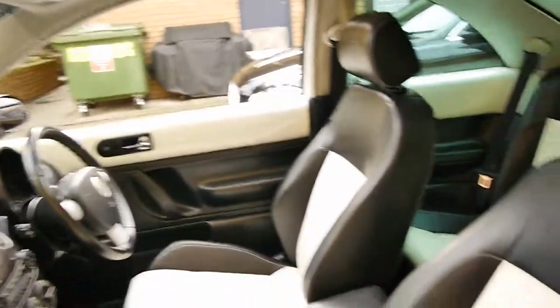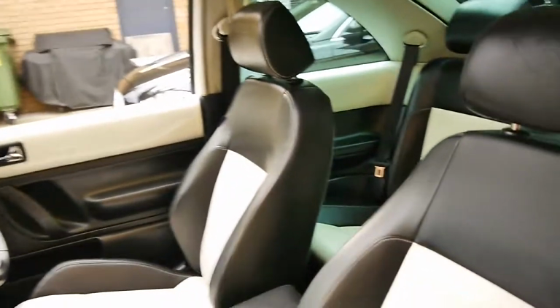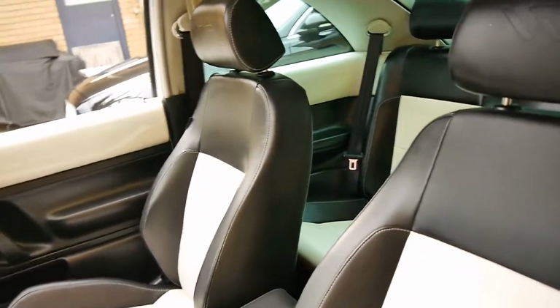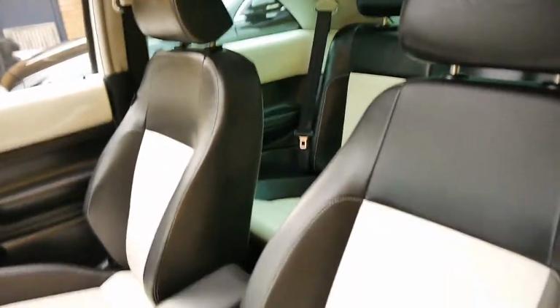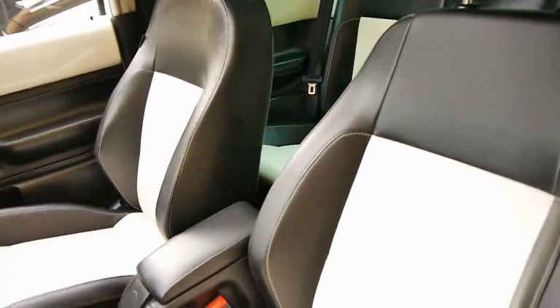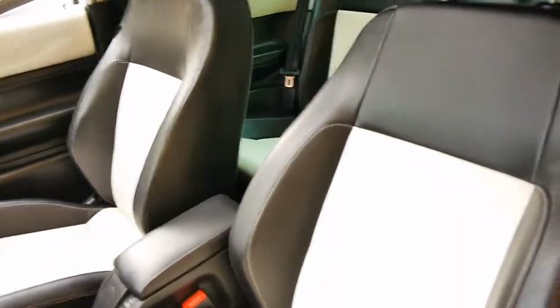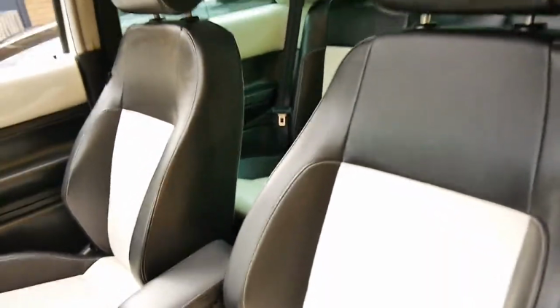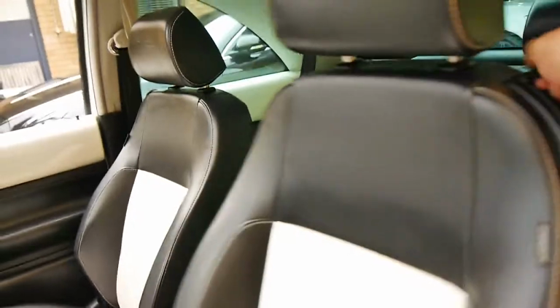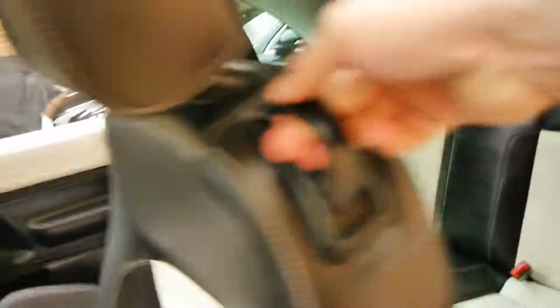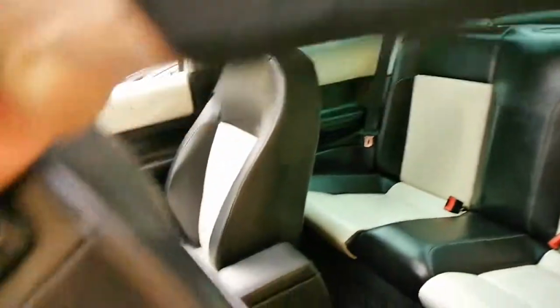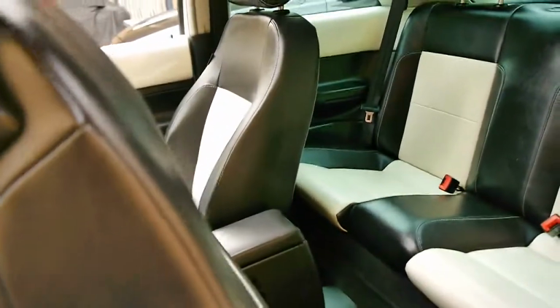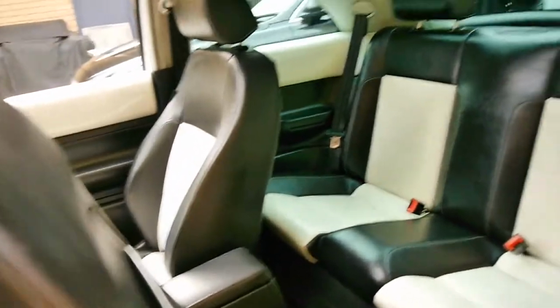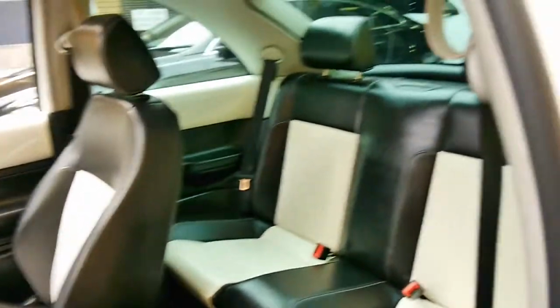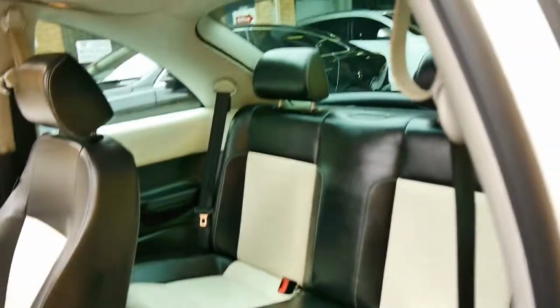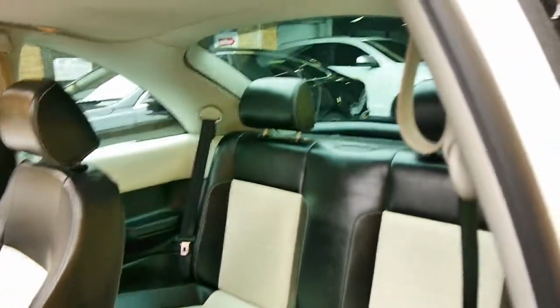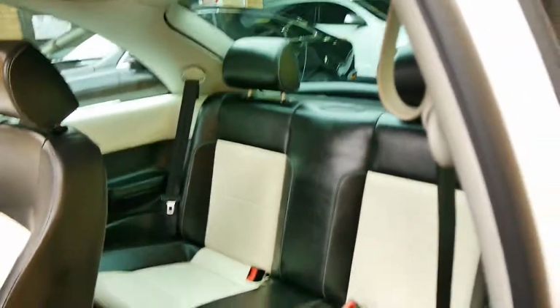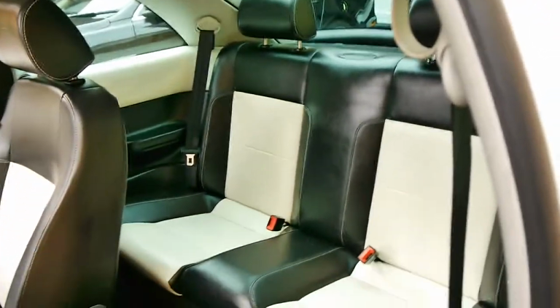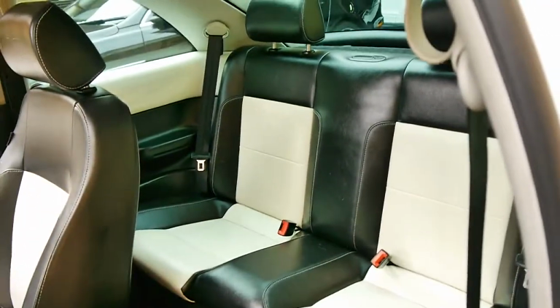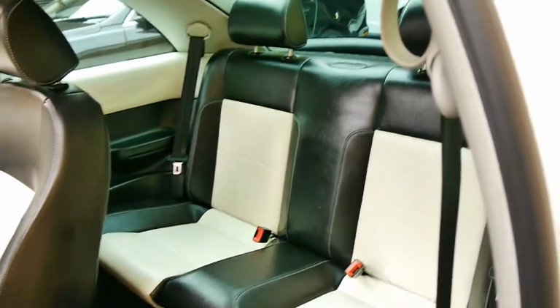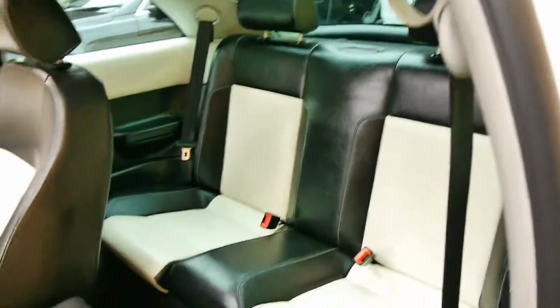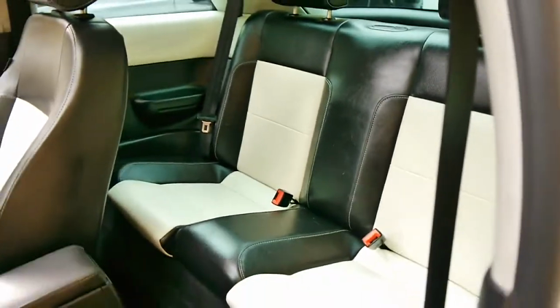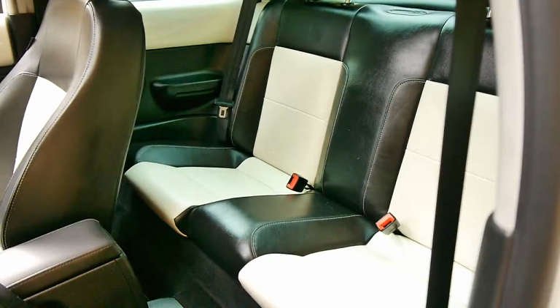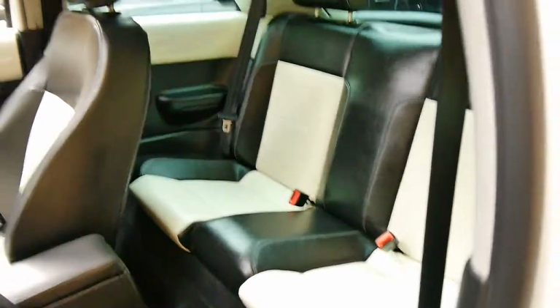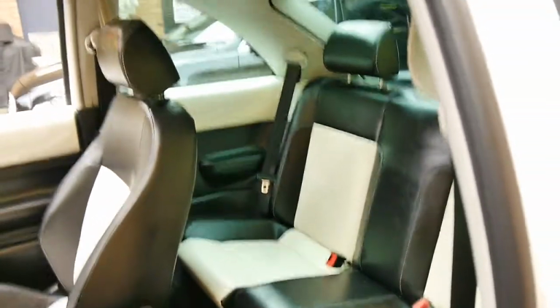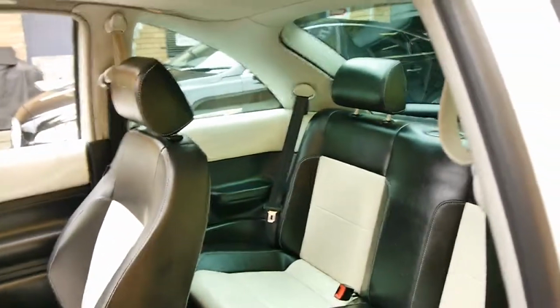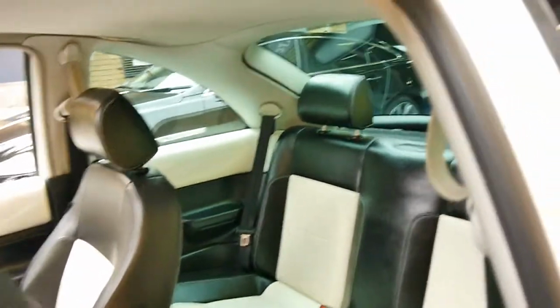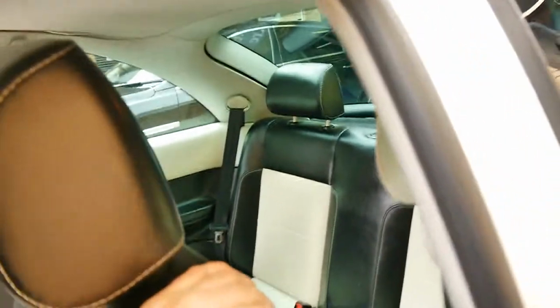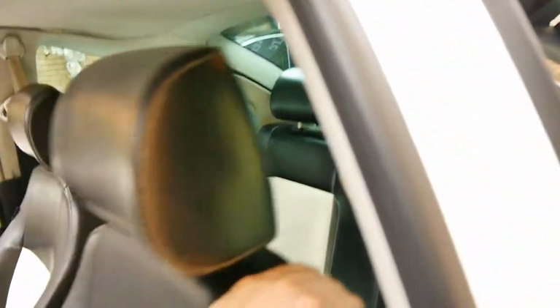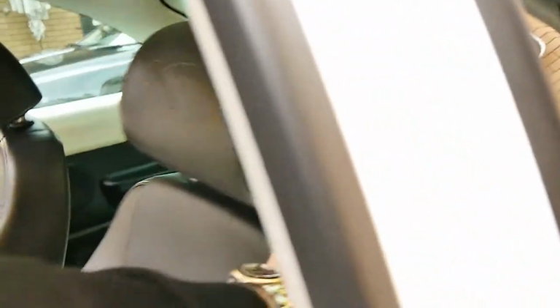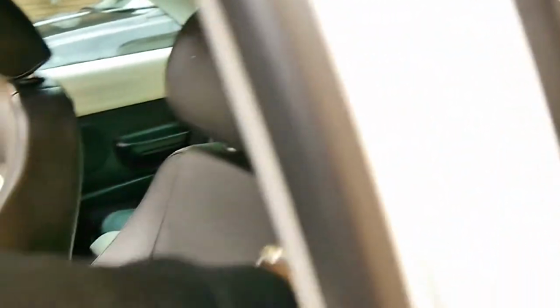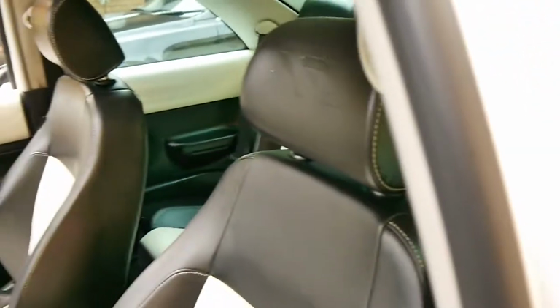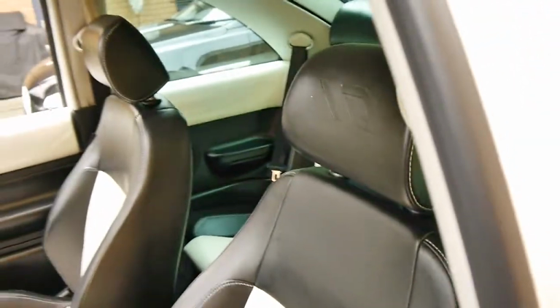I'll put the seat forward so you can have a look. You've got room in the back for two people. It's surprisingly a pretty good size — I think because of the shape, you've got a lot of headroom.